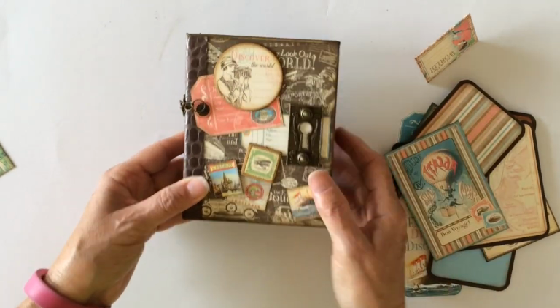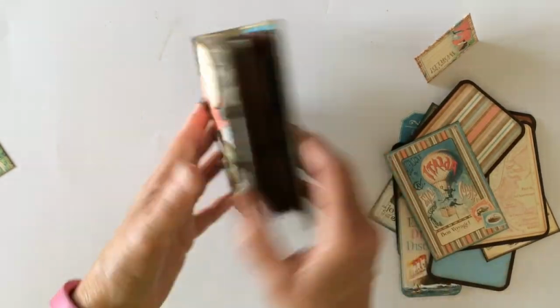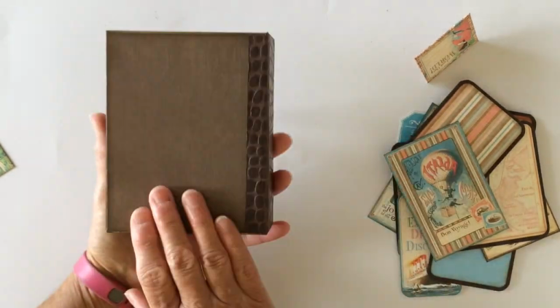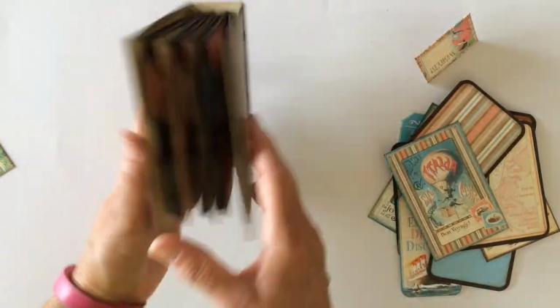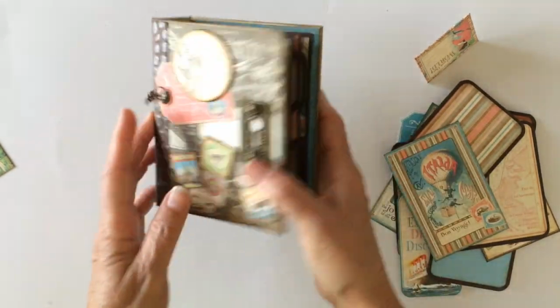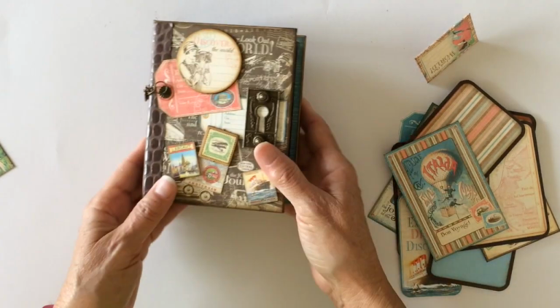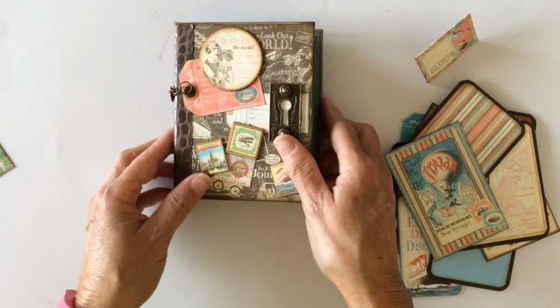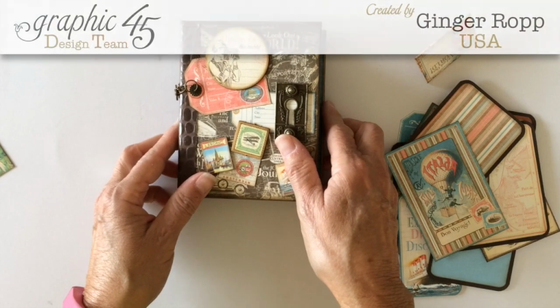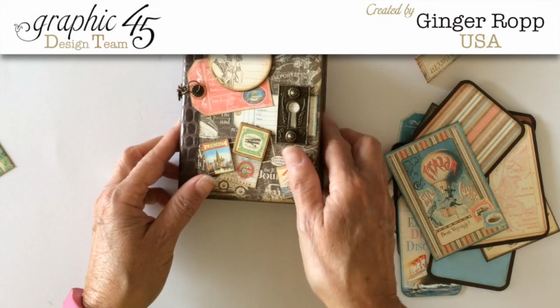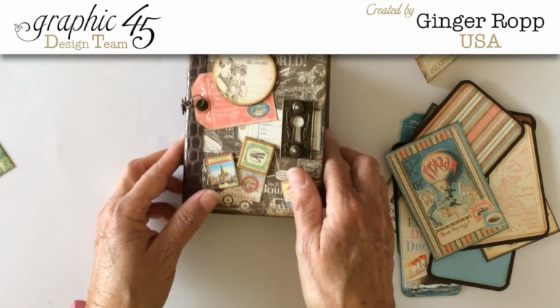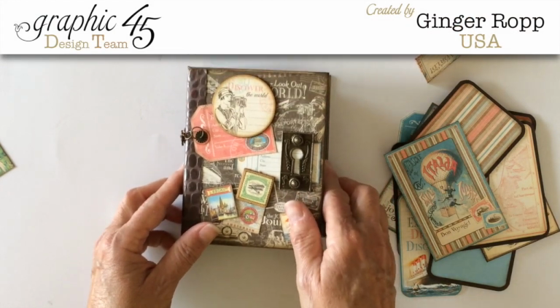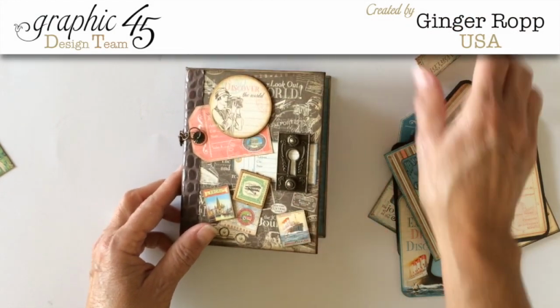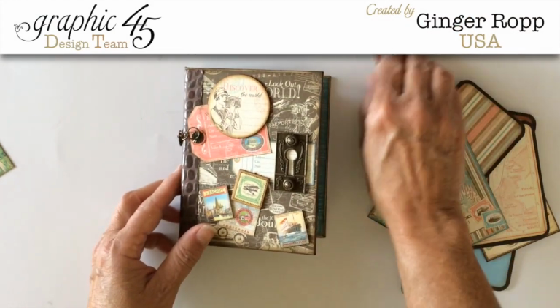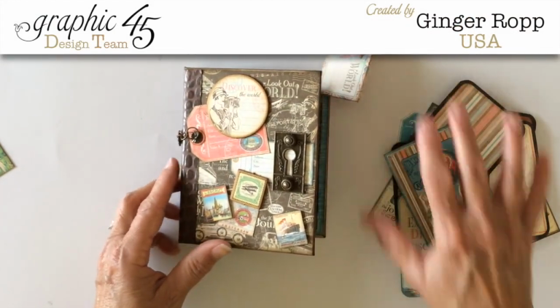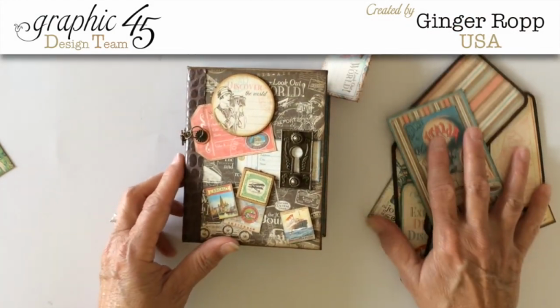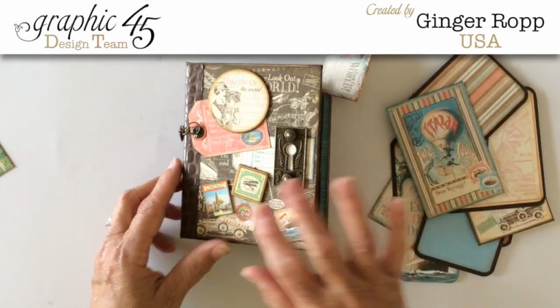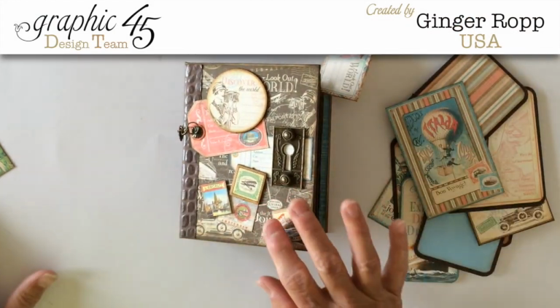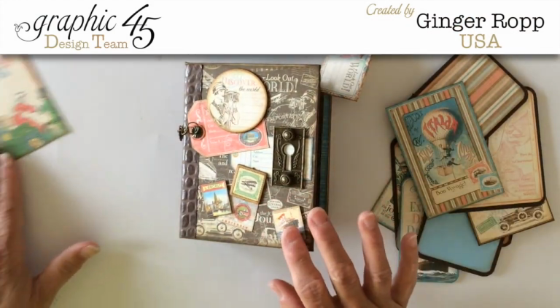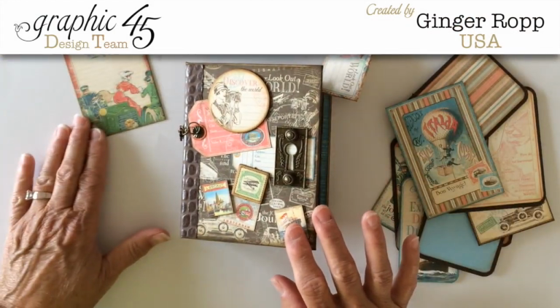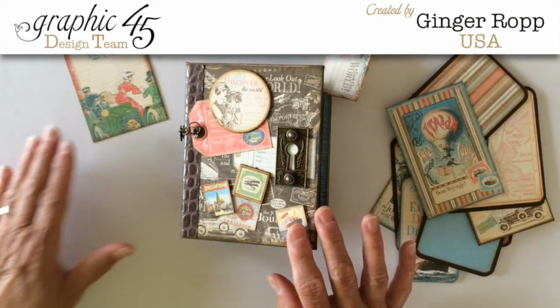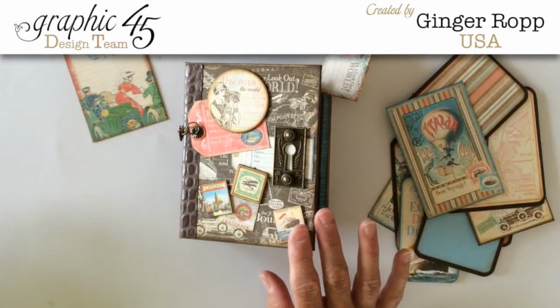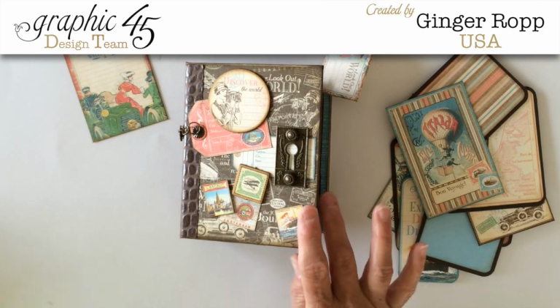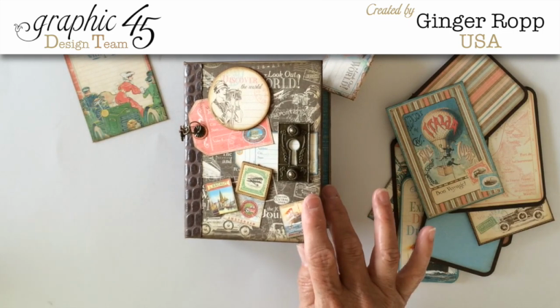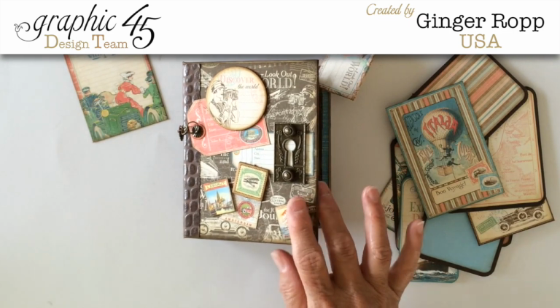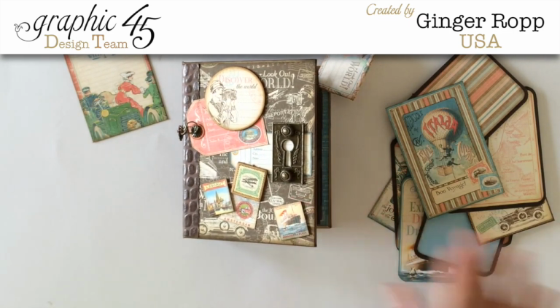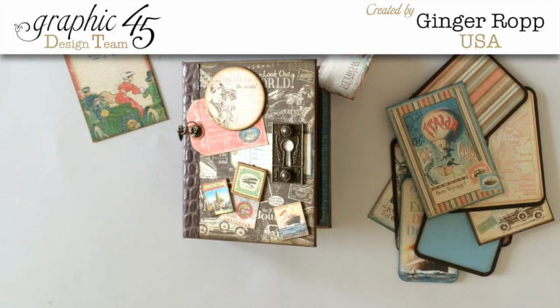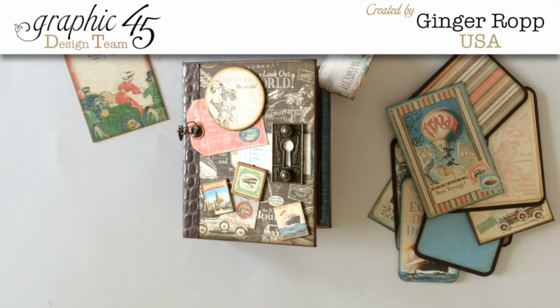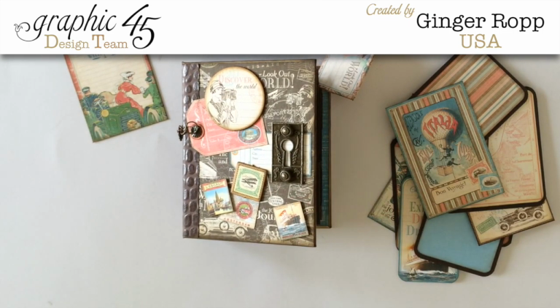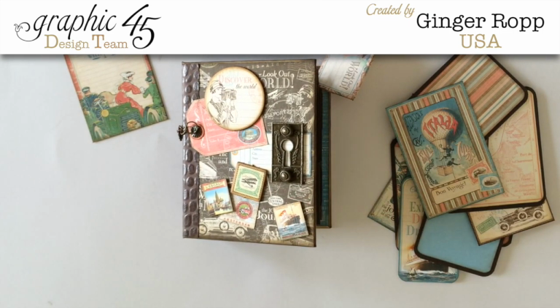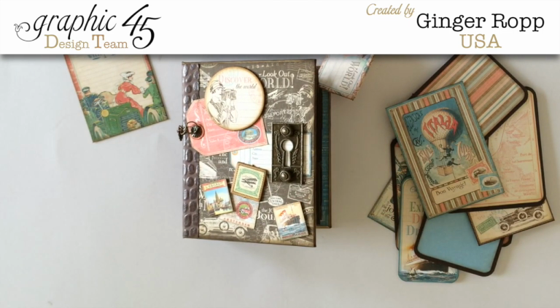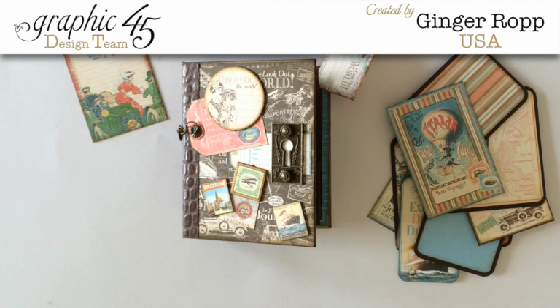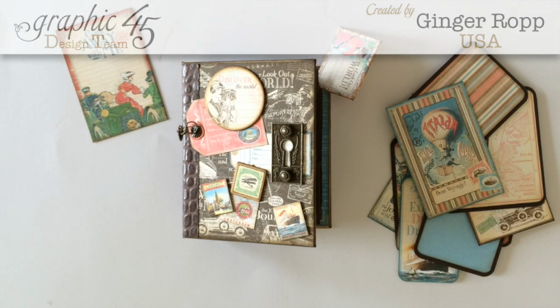So there you go — that's my mini album using the new Graphic 45 Come Away With Me 8x8 papers, and some of the chipboard elements and pockets and tags, as well as the 6x6 coordinating papers. There you have it. Thanks for watching. Bye!